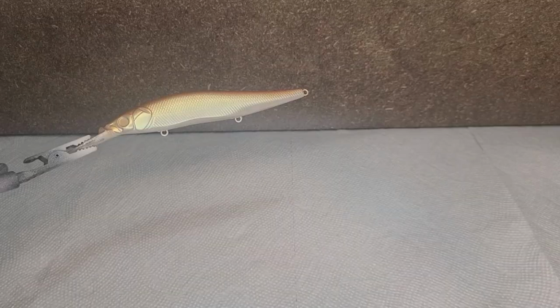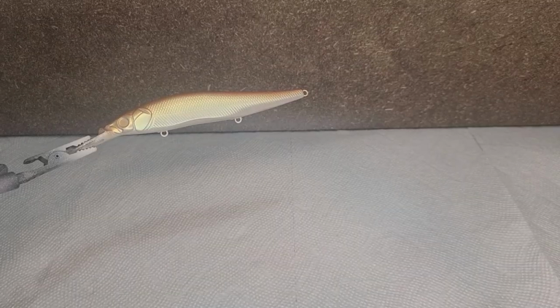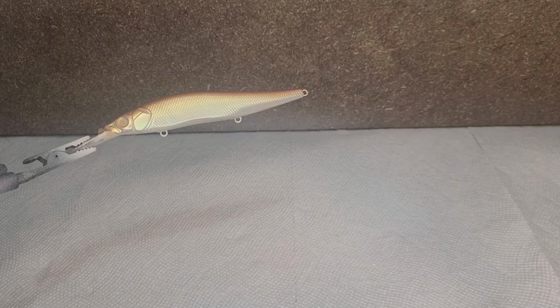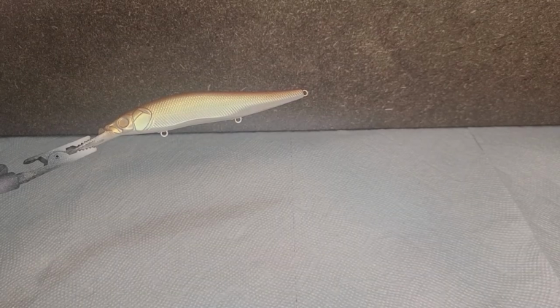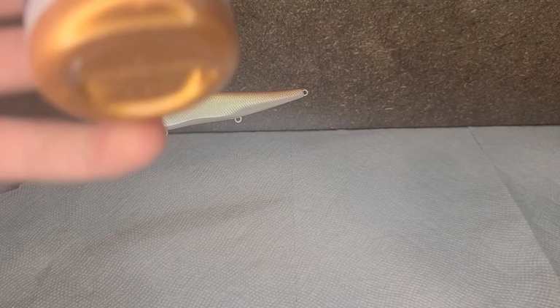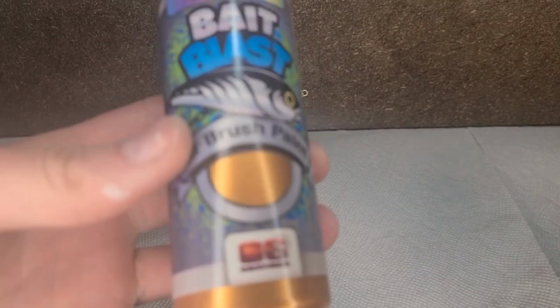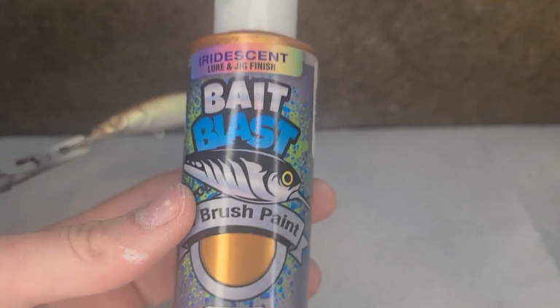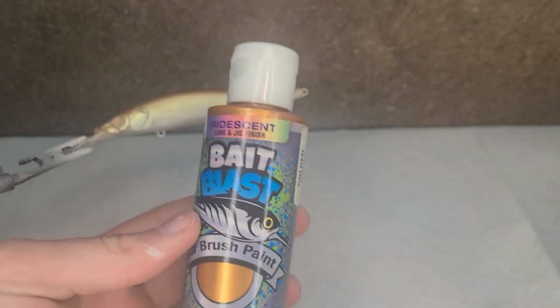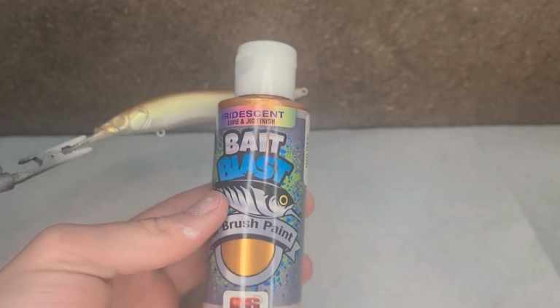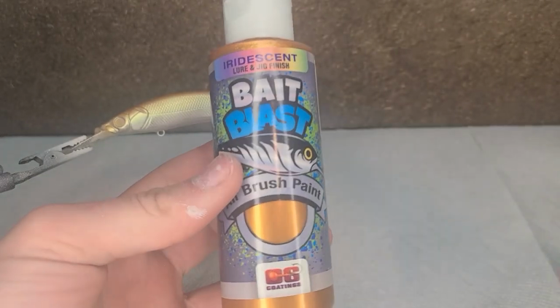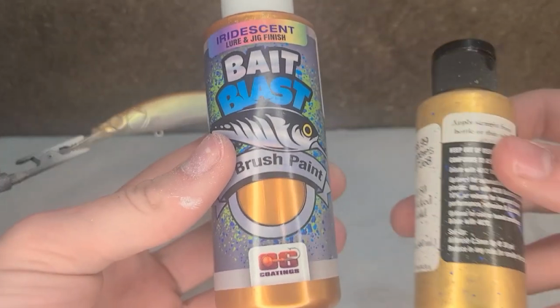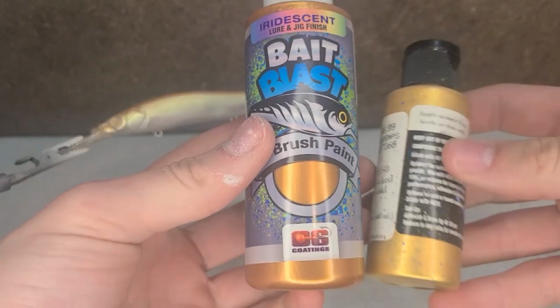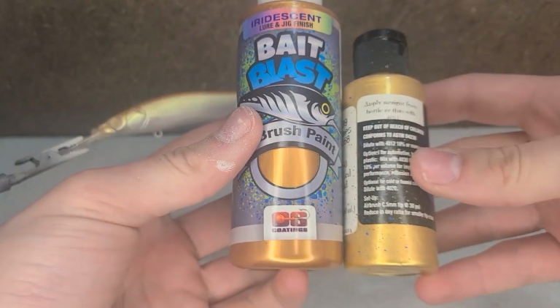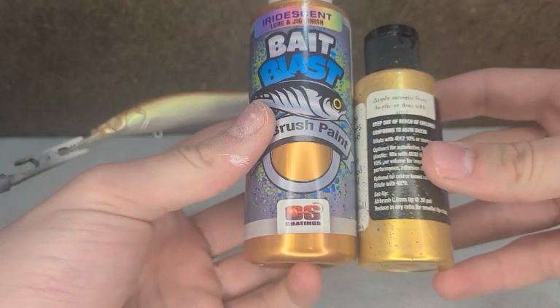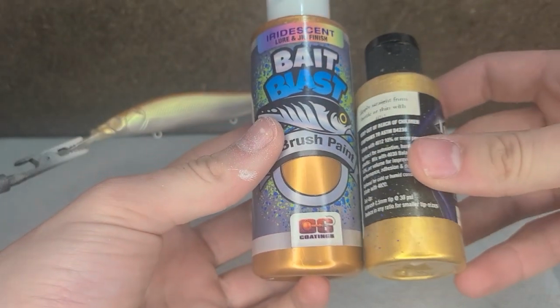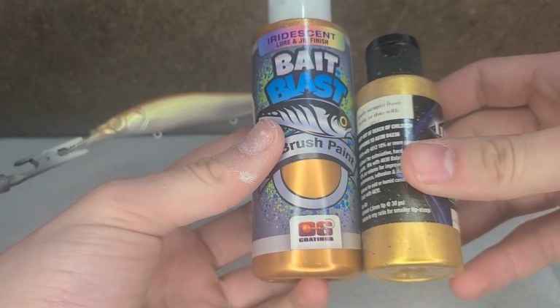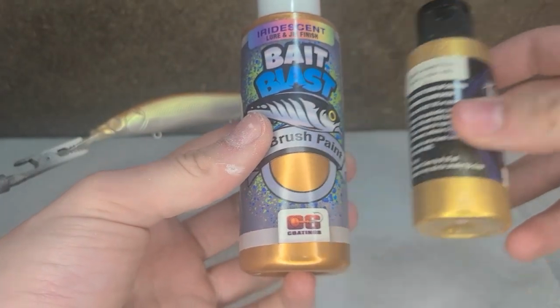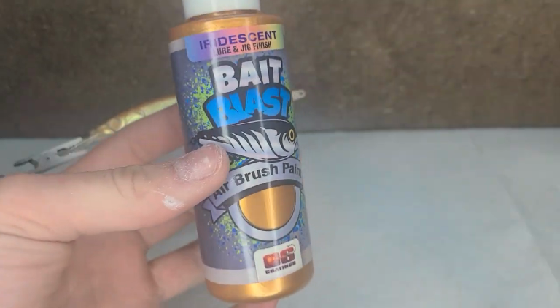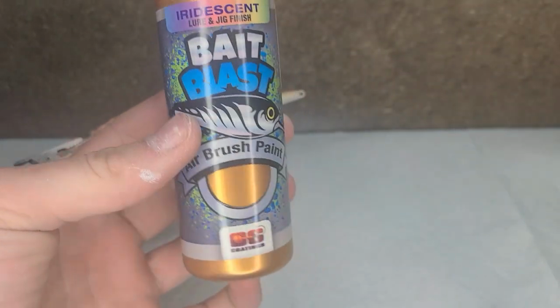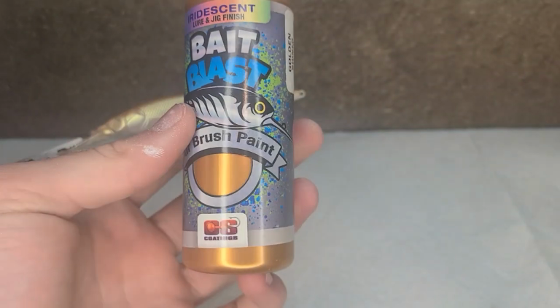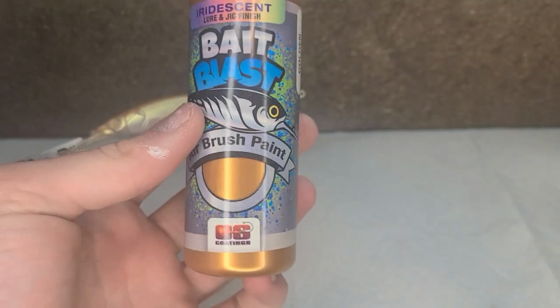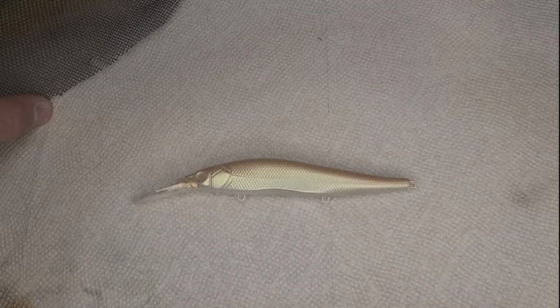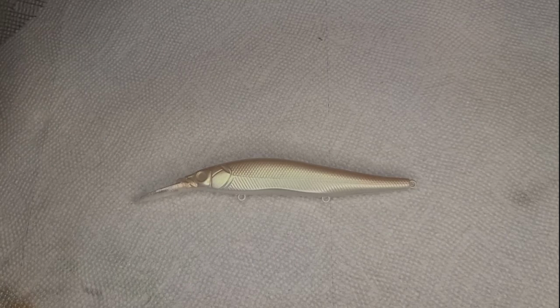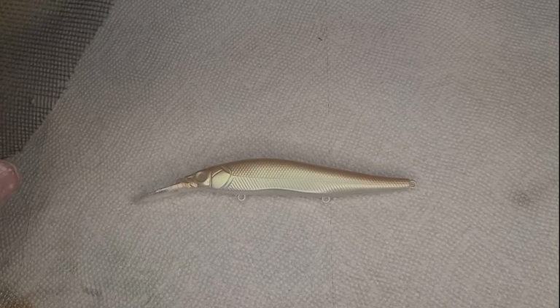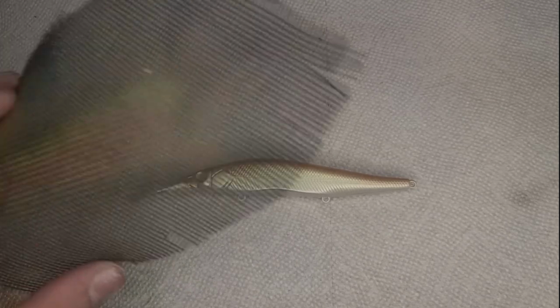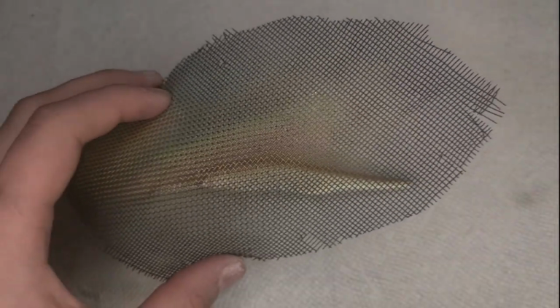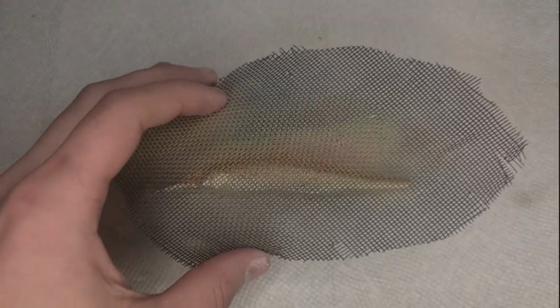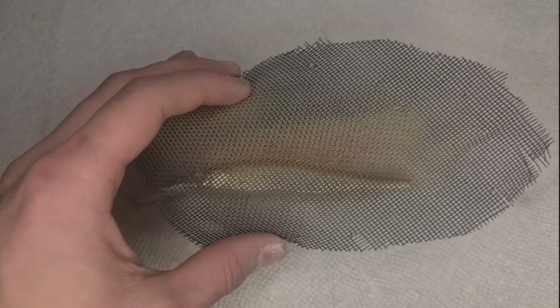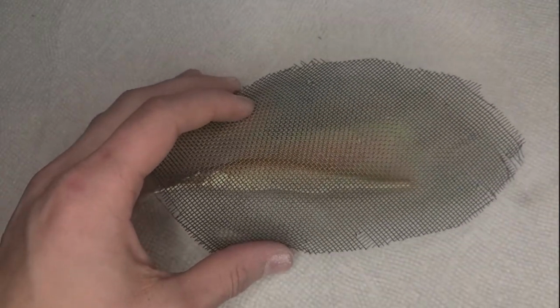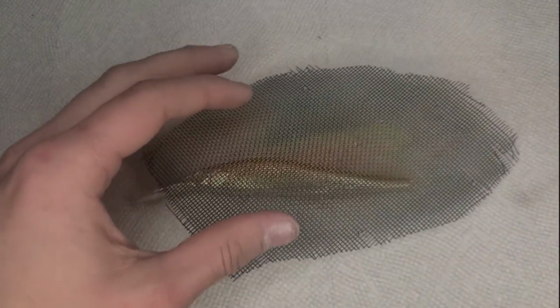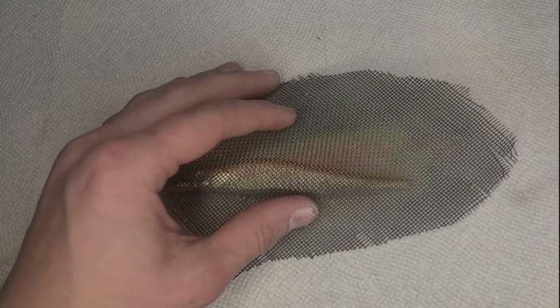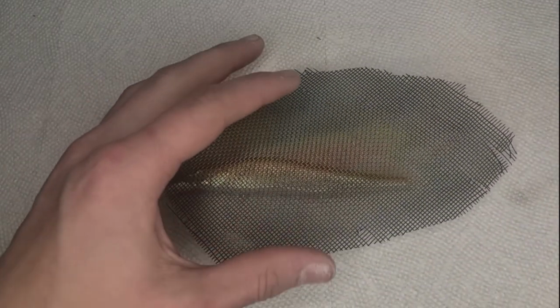Now that's done drying, I'm going to take this gold which is way darker than the gold that I put on there before, and do the scales. I'm just going to do these scales very lightly so they don't cover up what's already there.